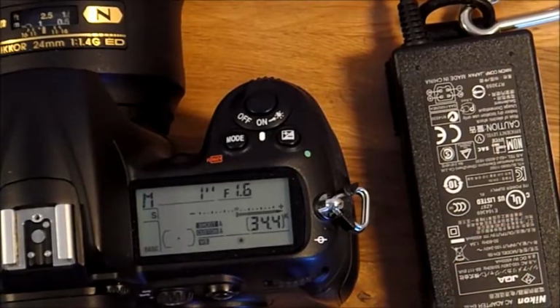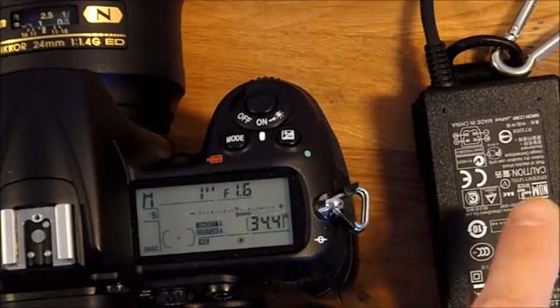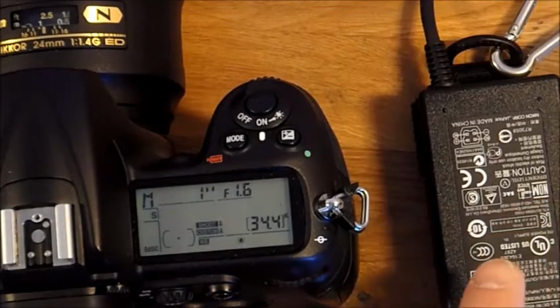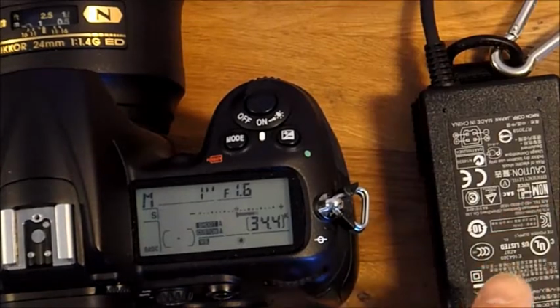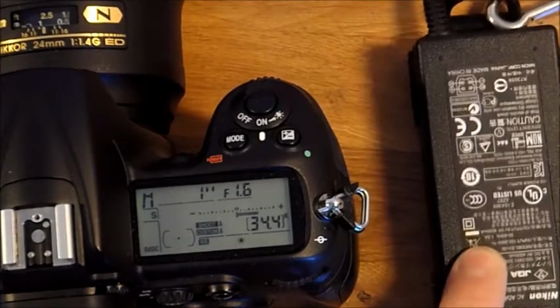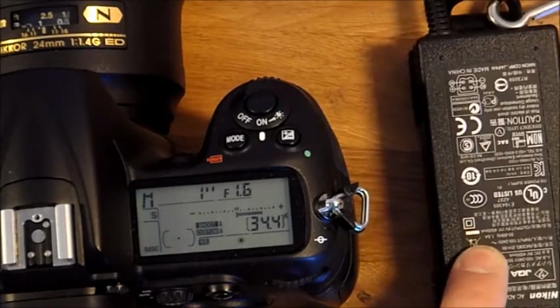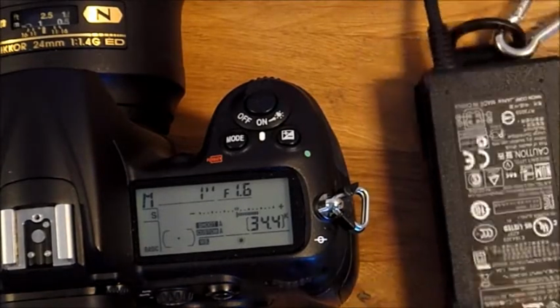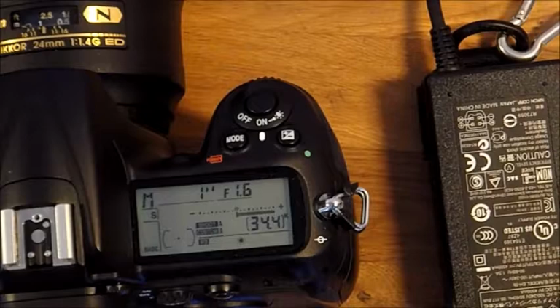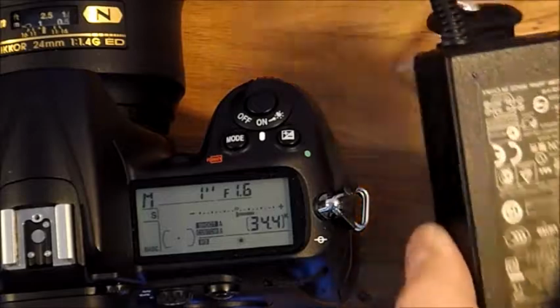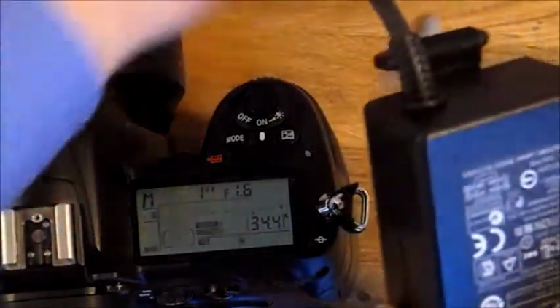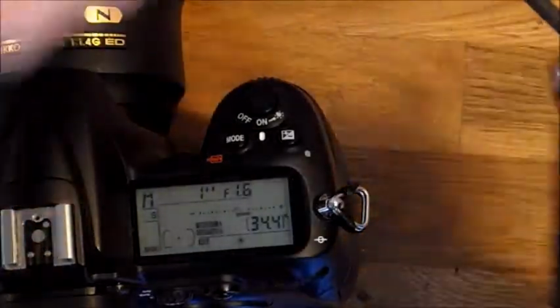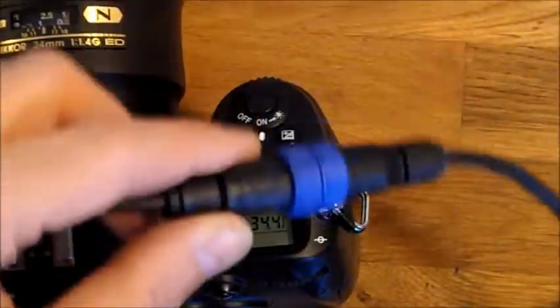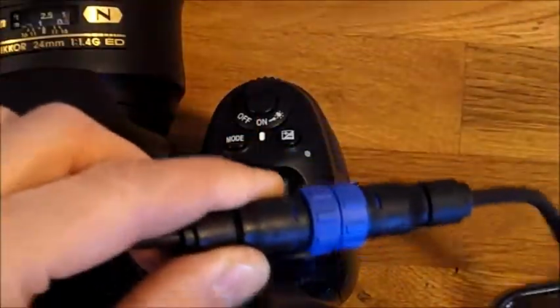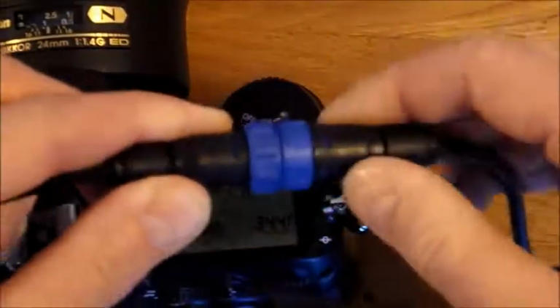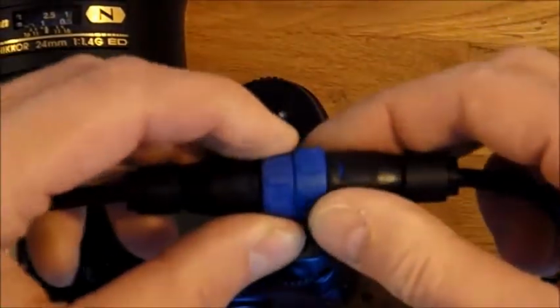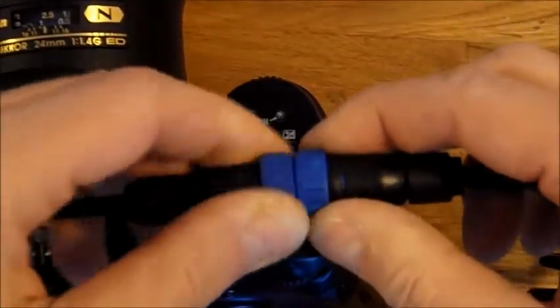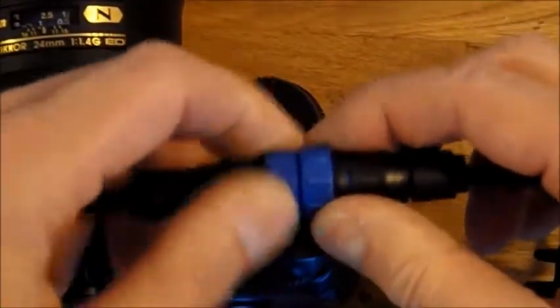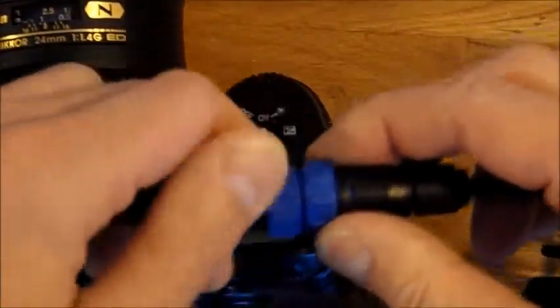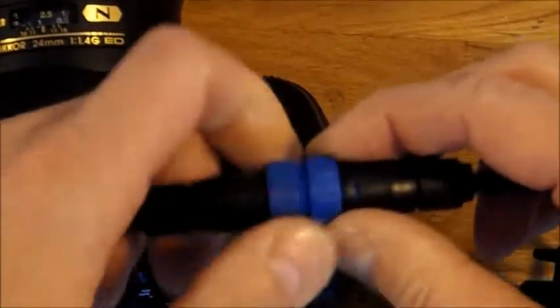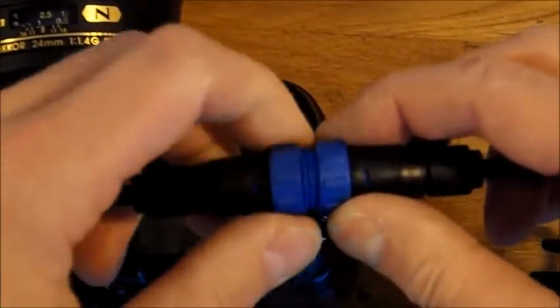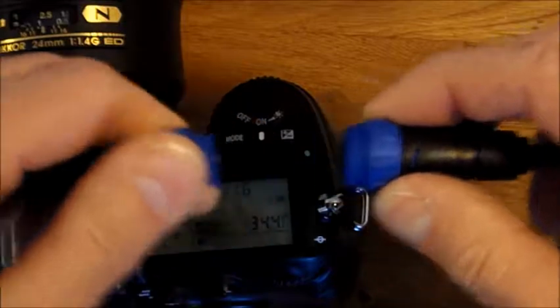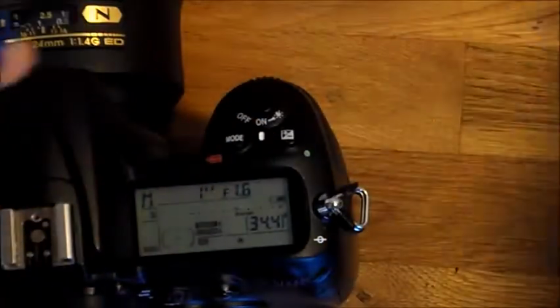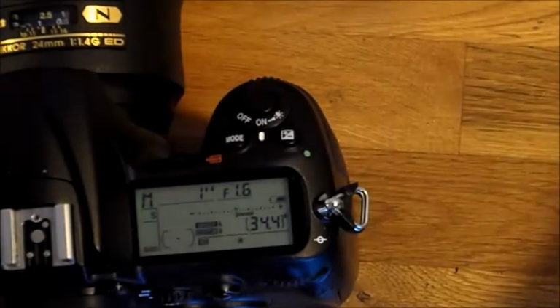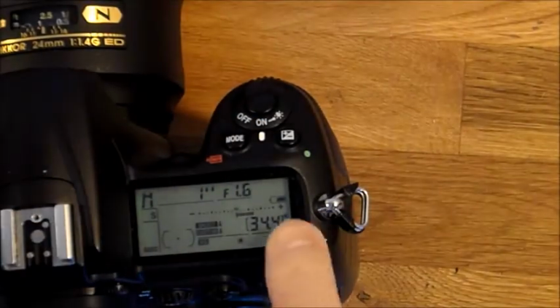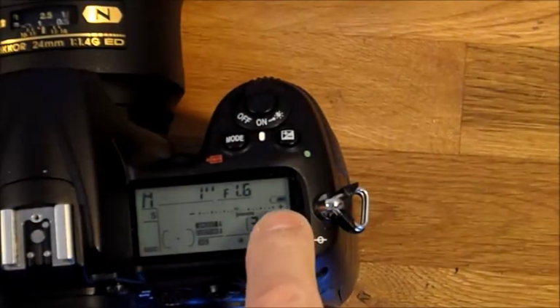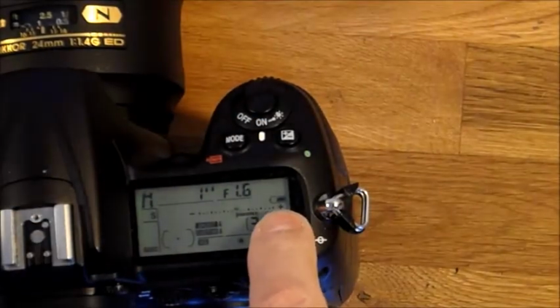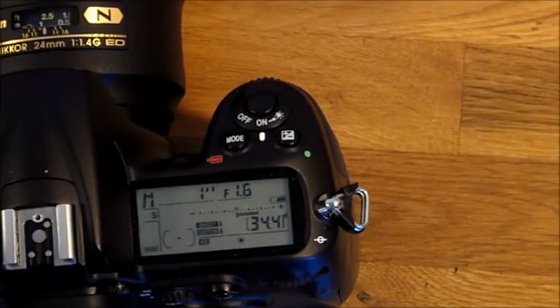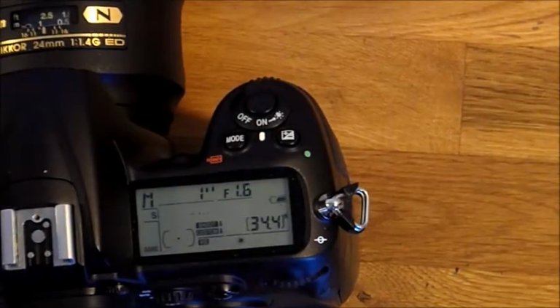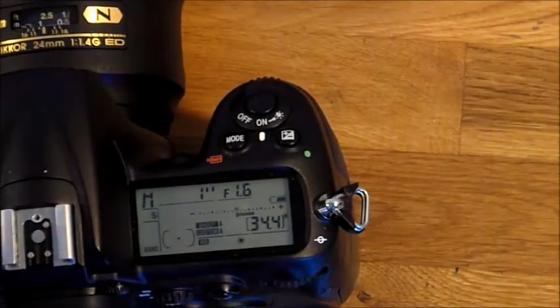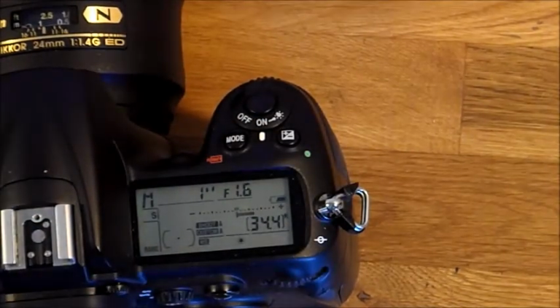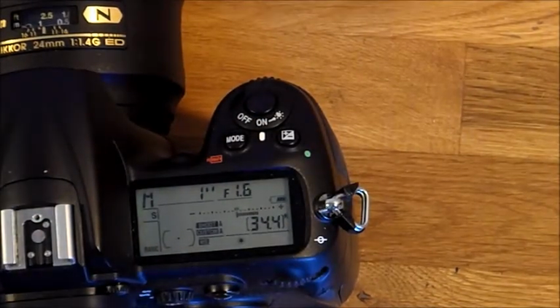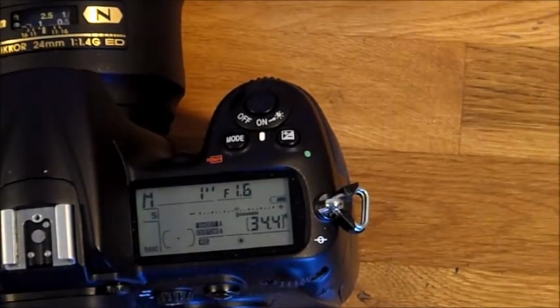Out in the field you don't have access to mains, so I install this Buccaneer connector. When I disconnect the connector, the battery symbol comes back on.